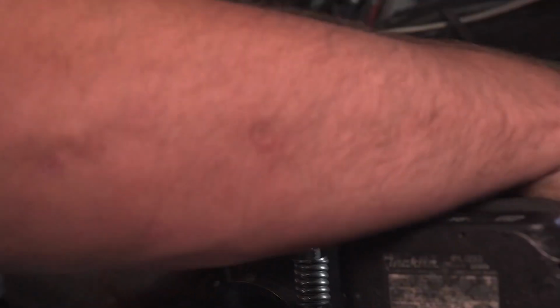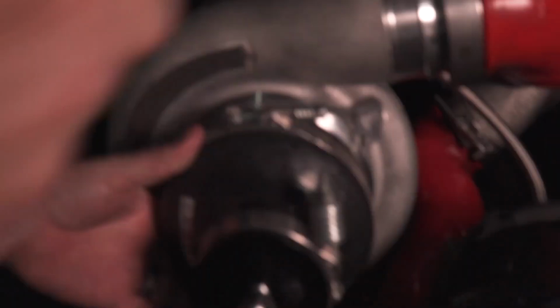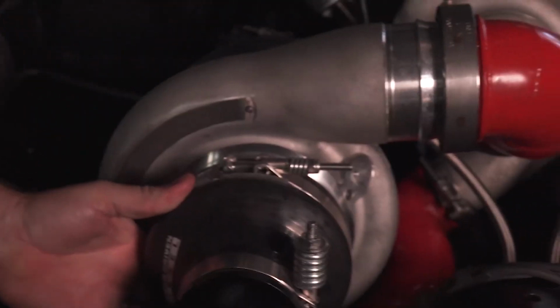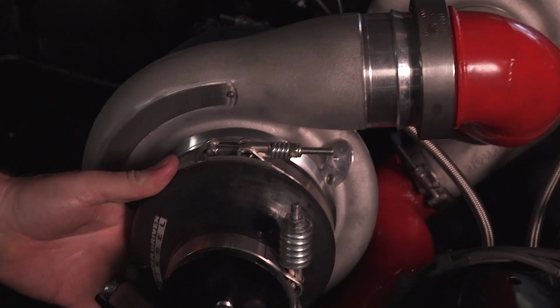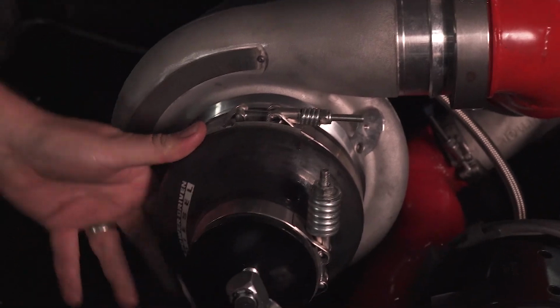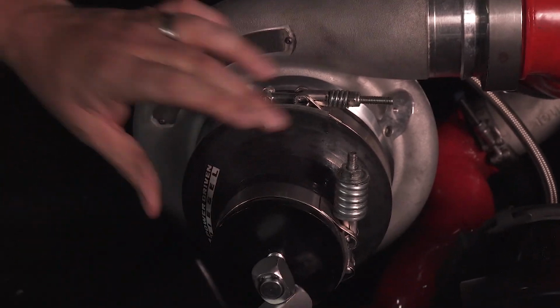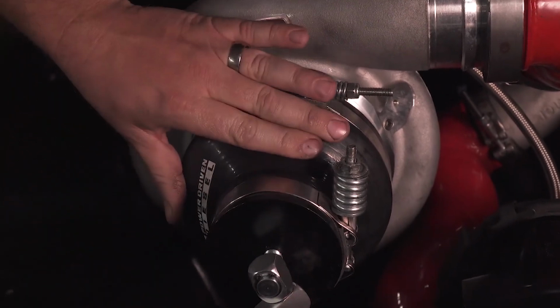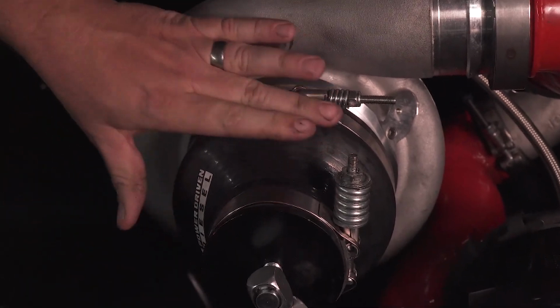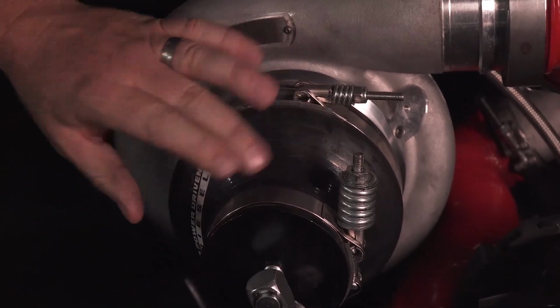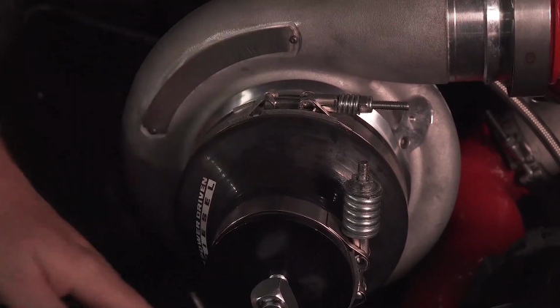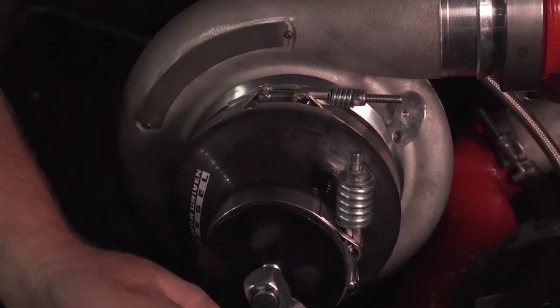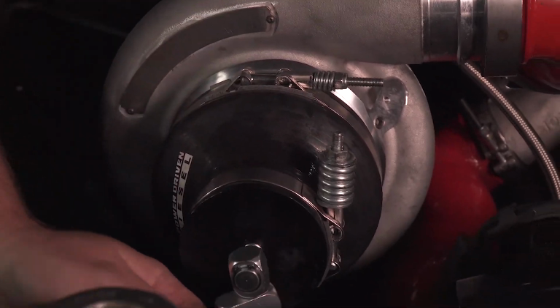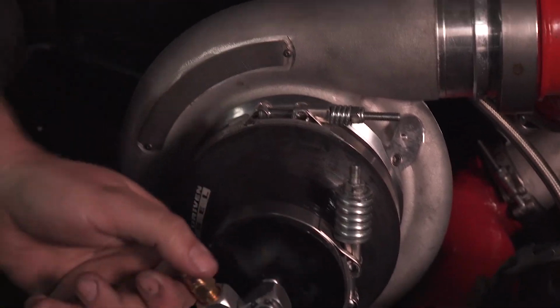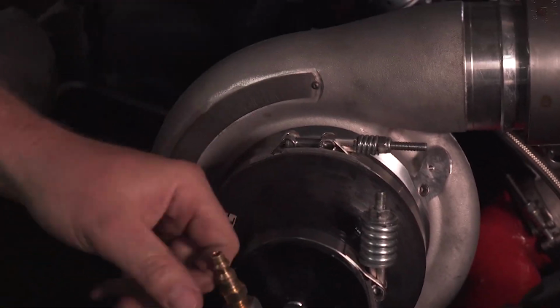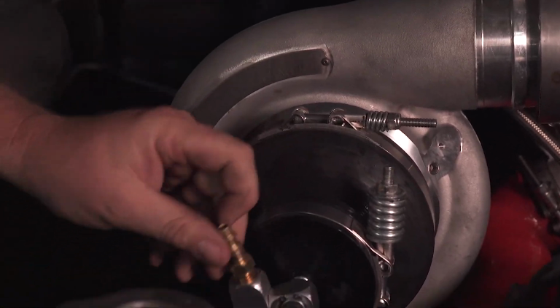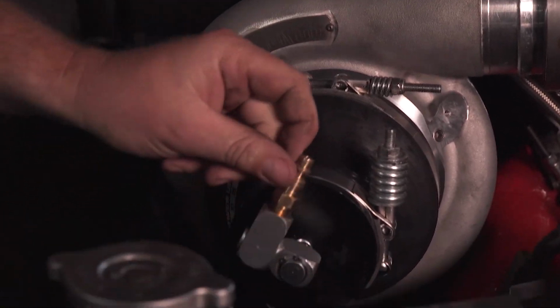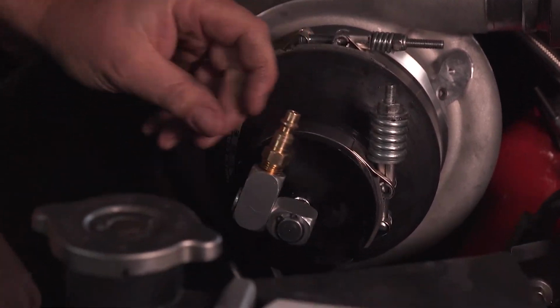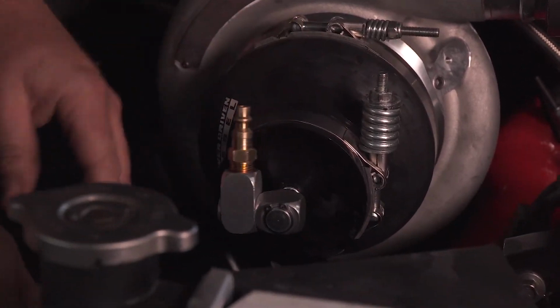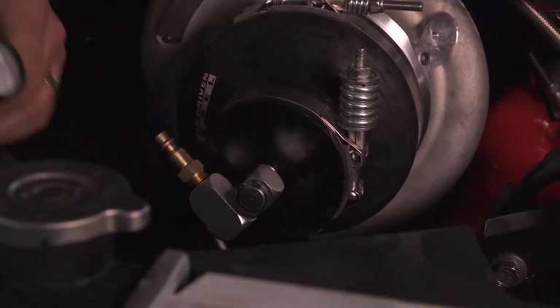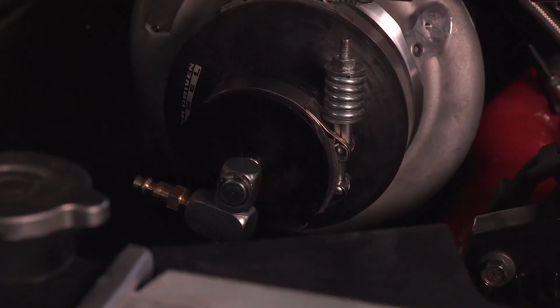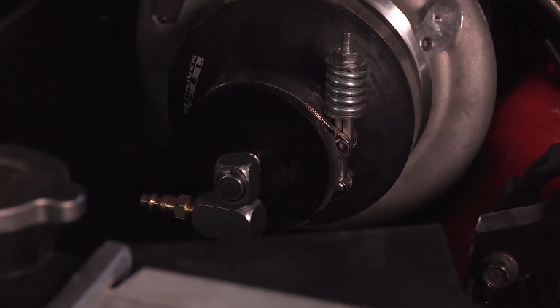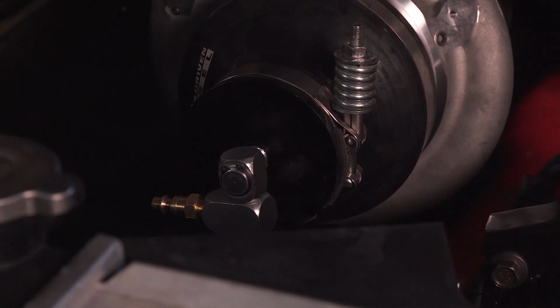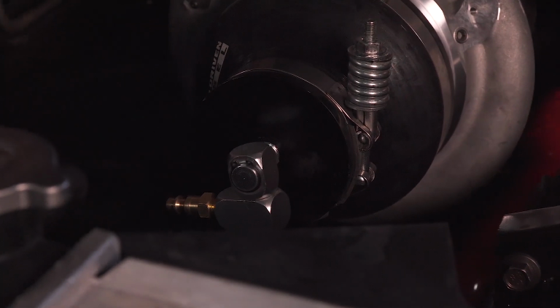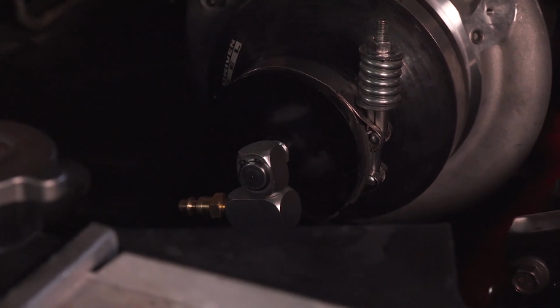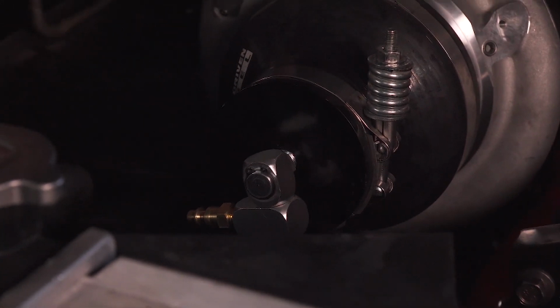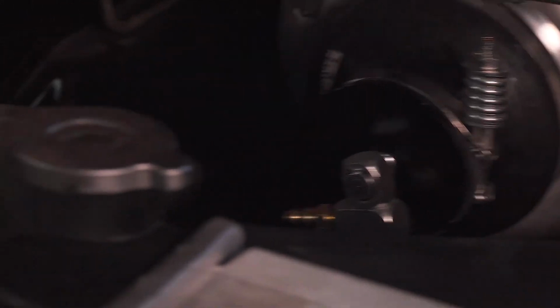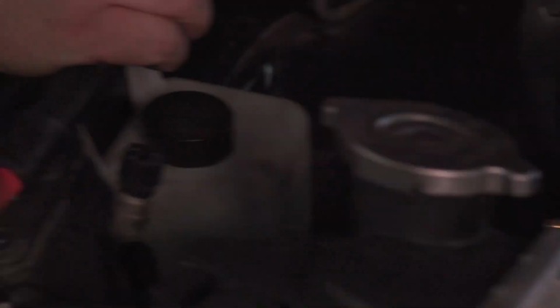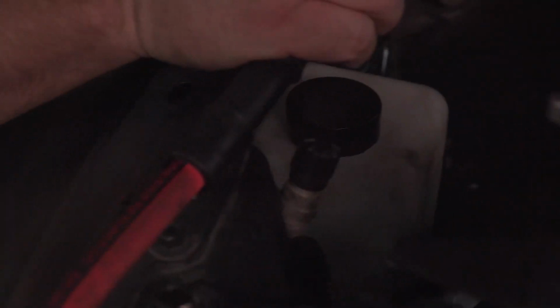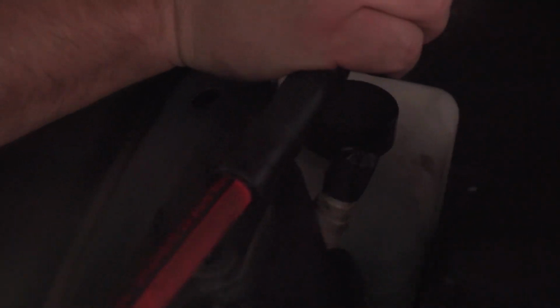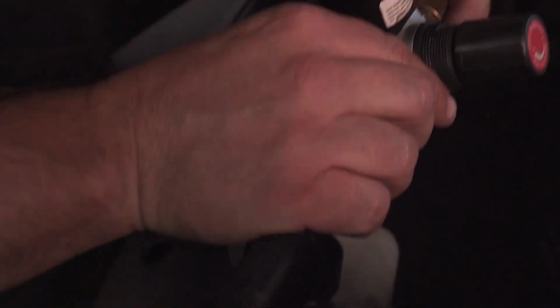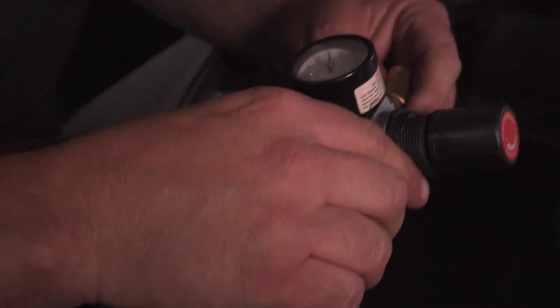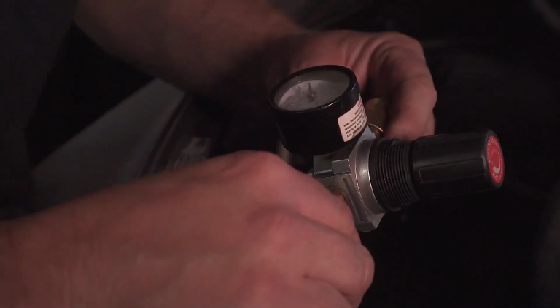They're good and tight. Look at this fancy swivel connection. We've got our pressure set to 15 psi.